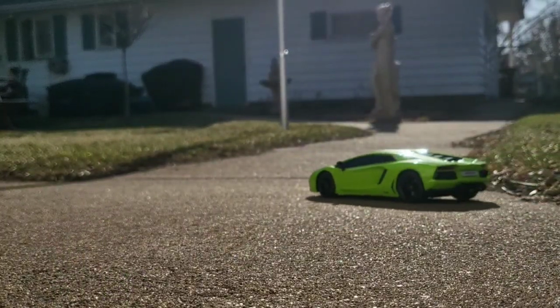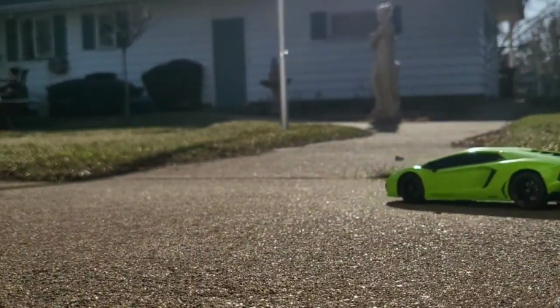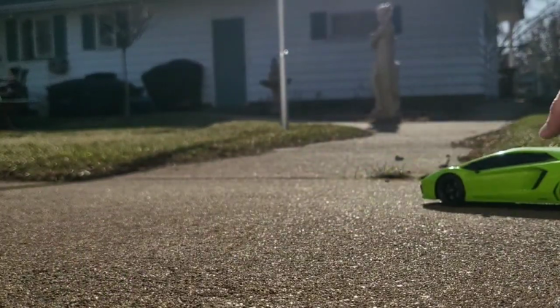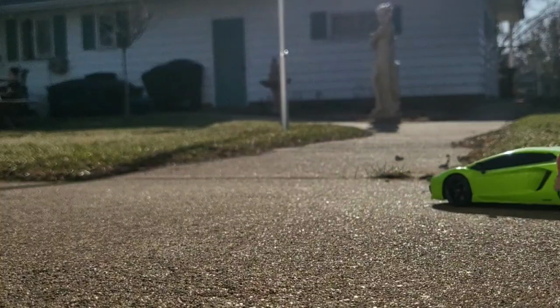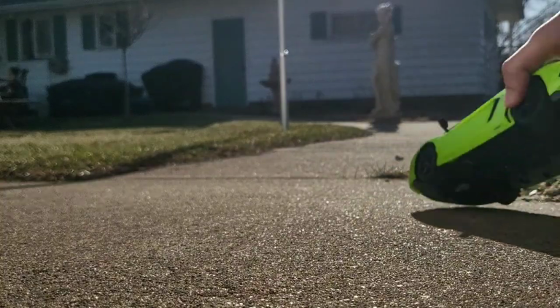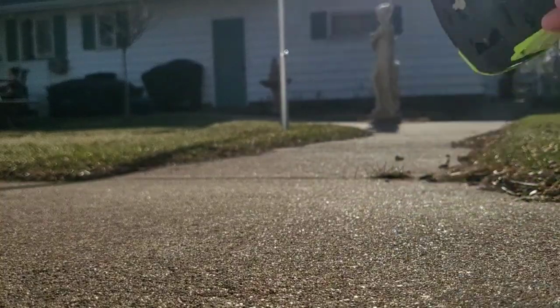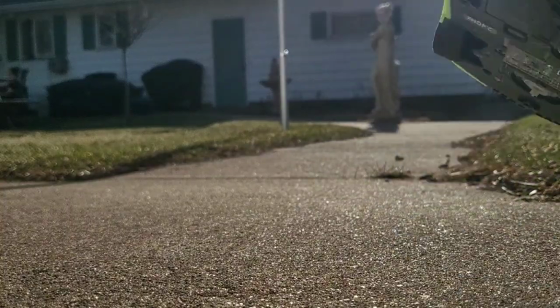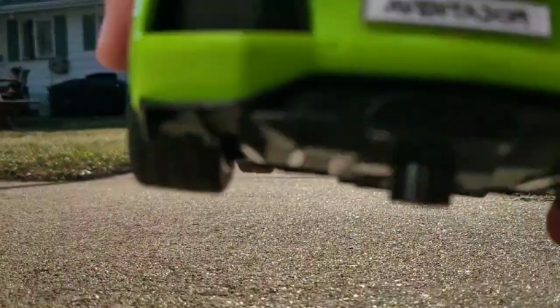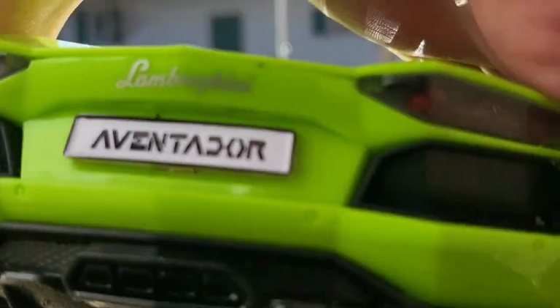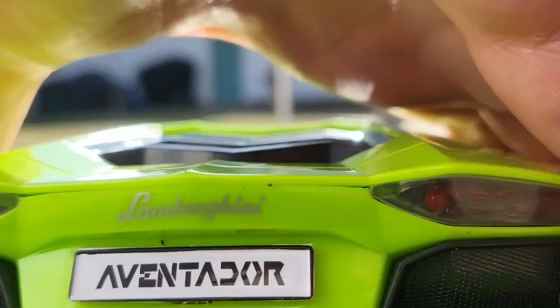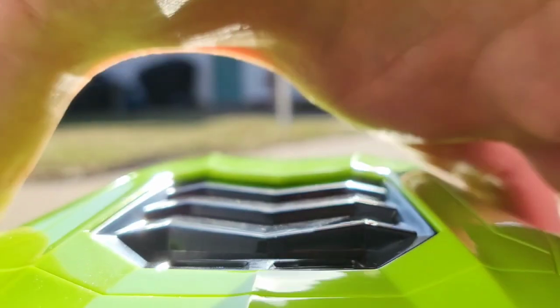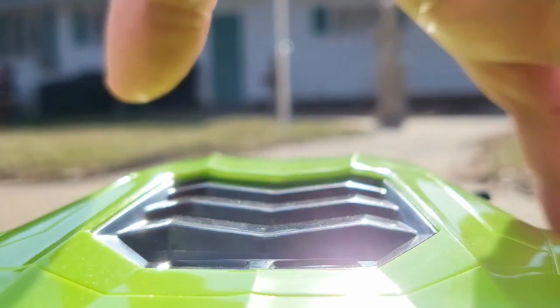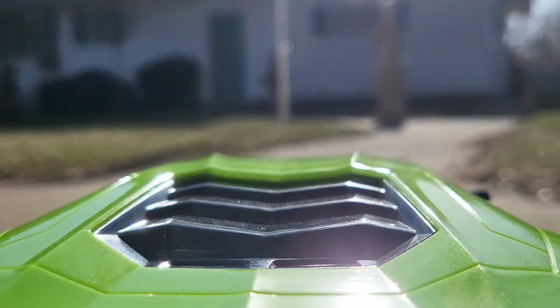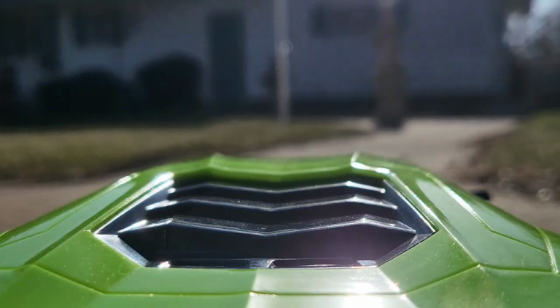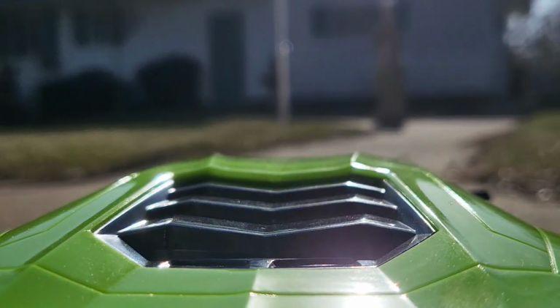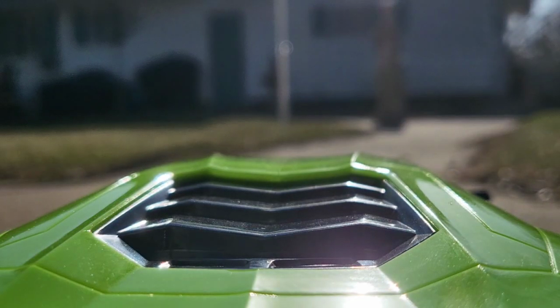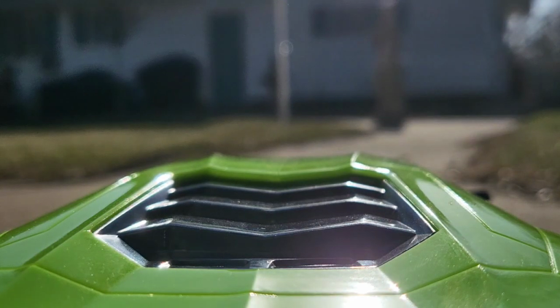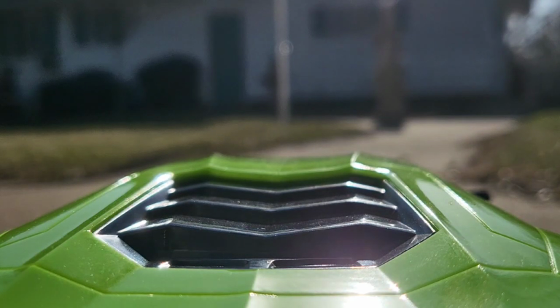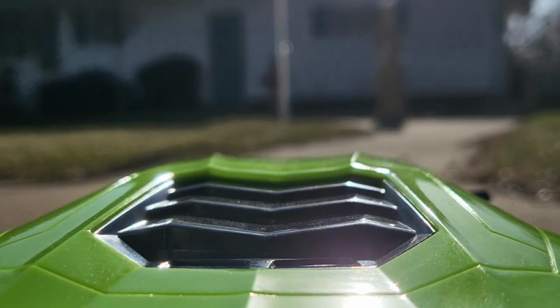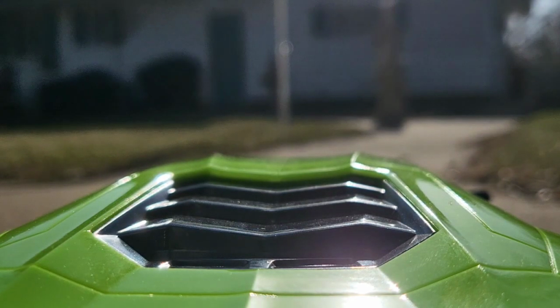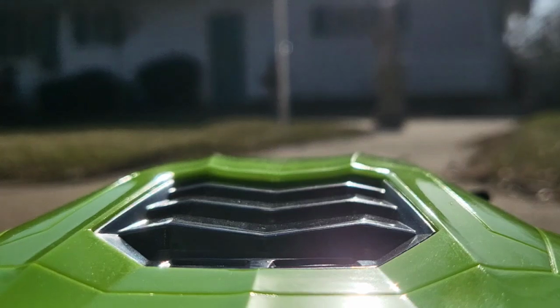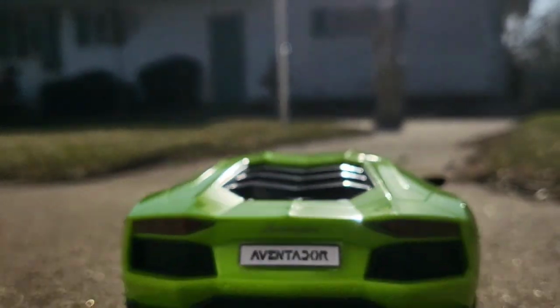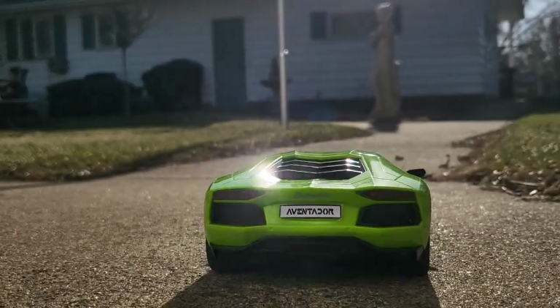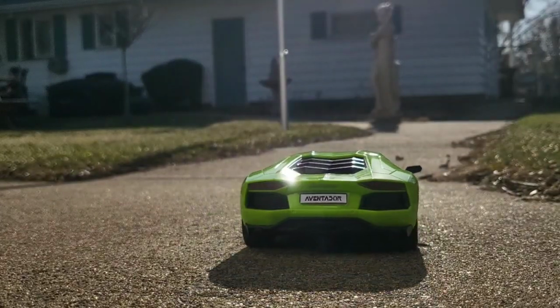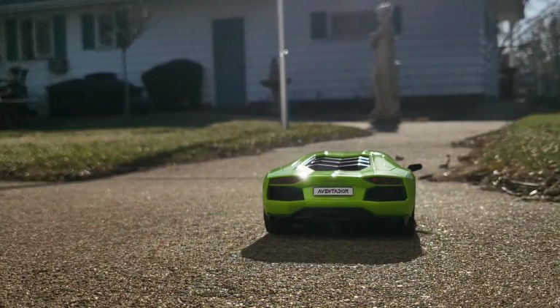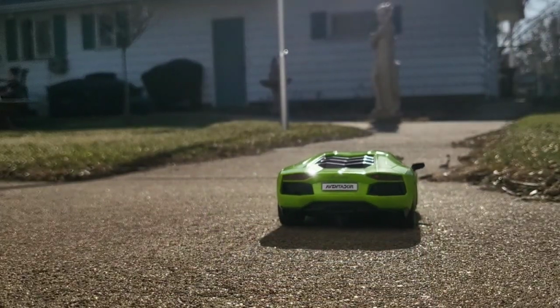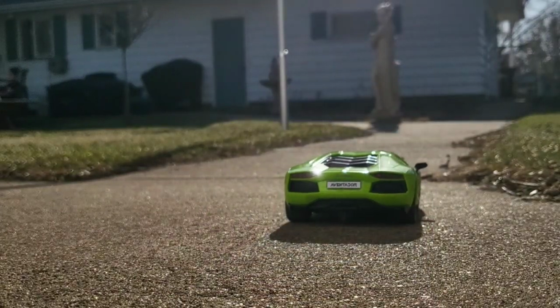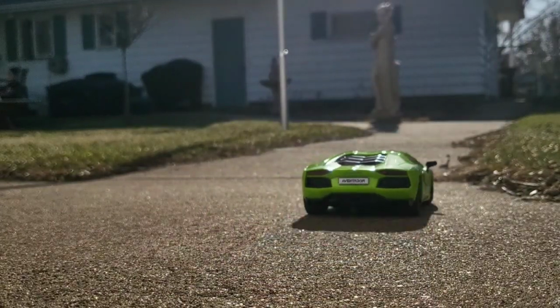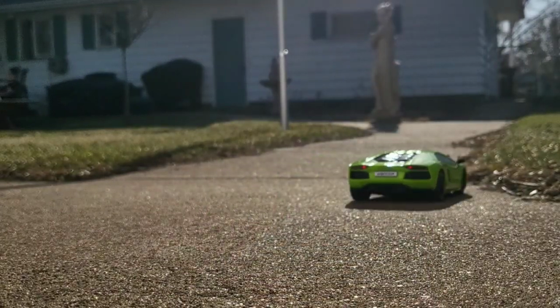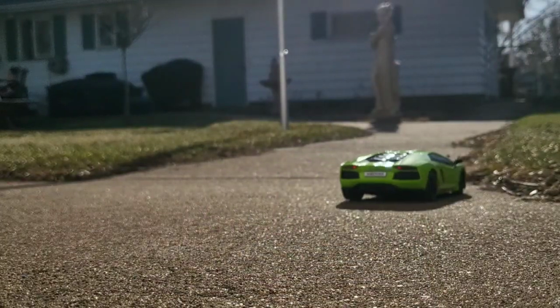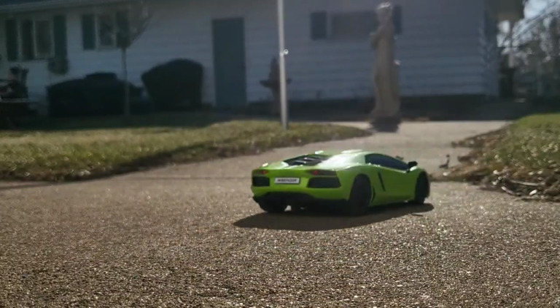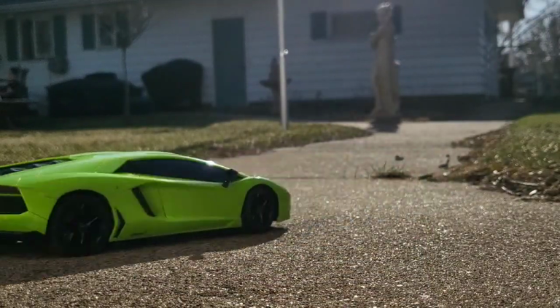Now what's this license plate say right here? Aventador. That's the model of the car. So that's pretty awesome.